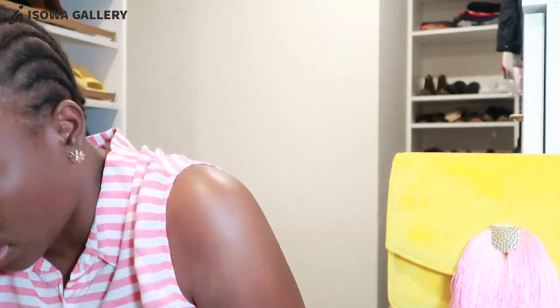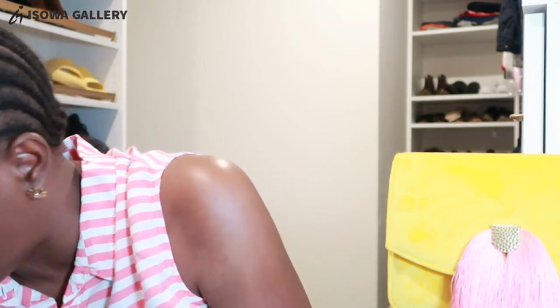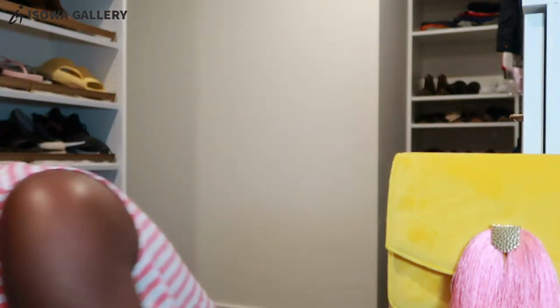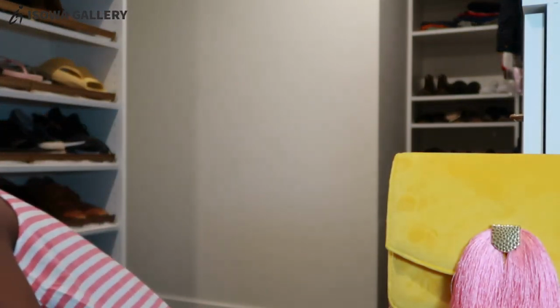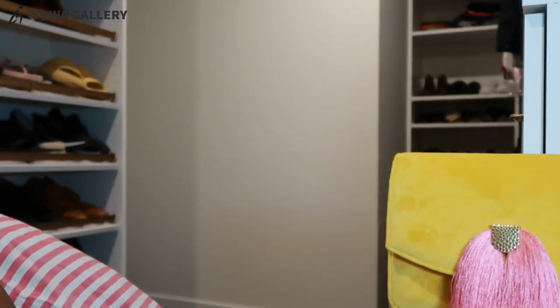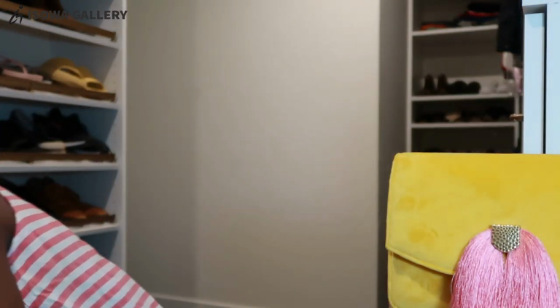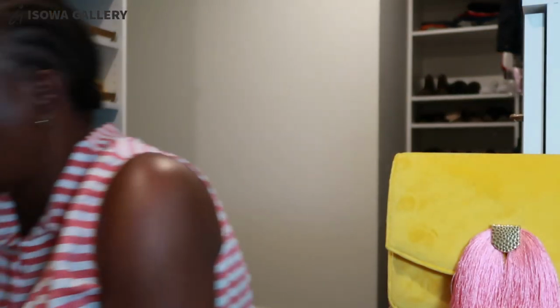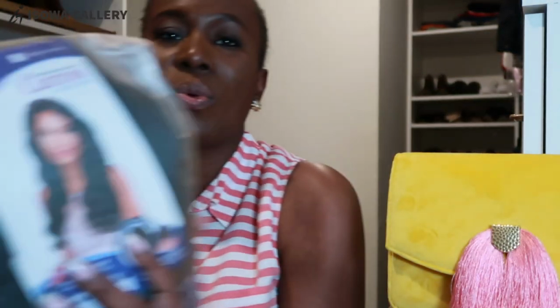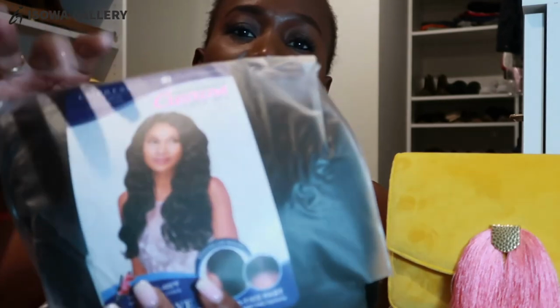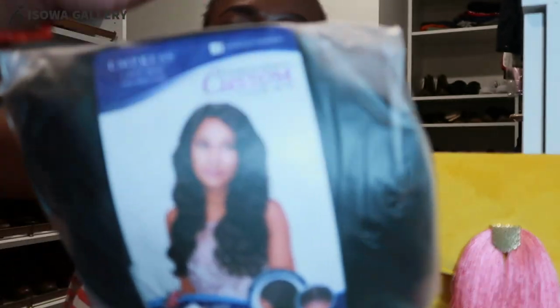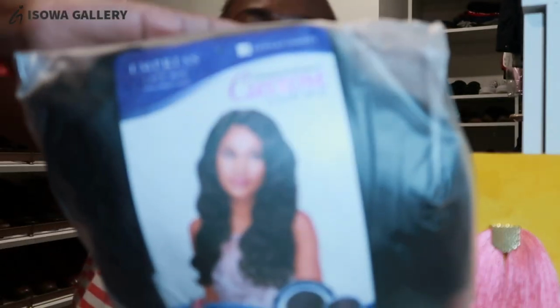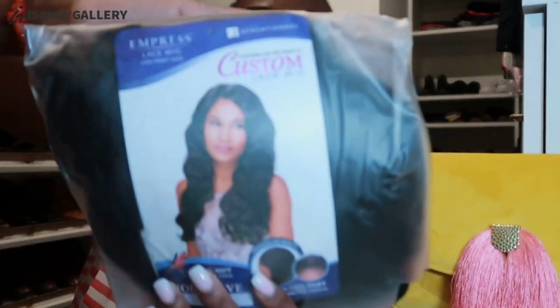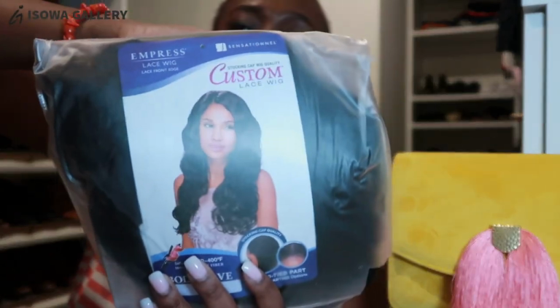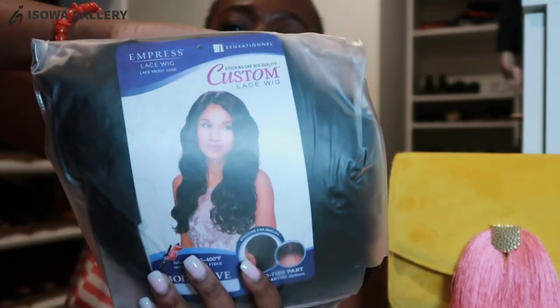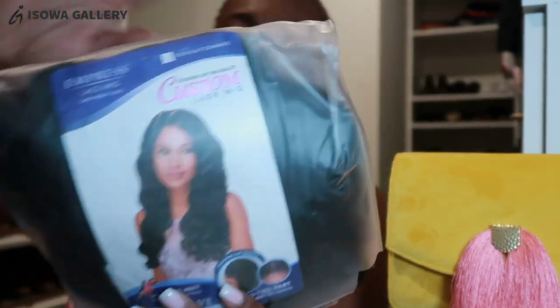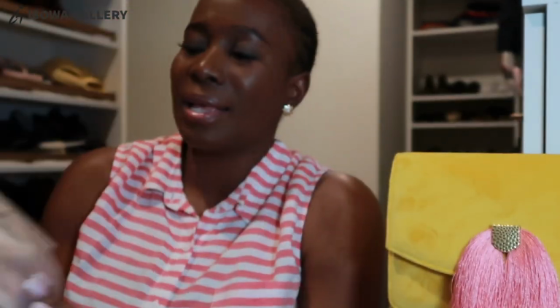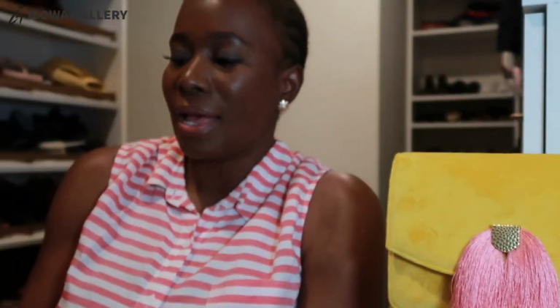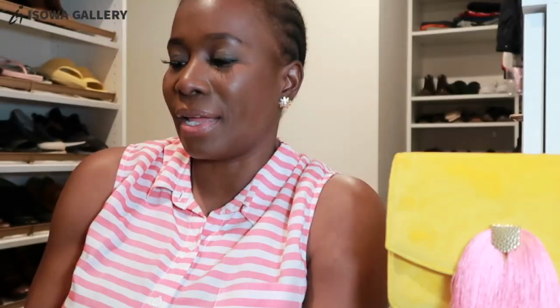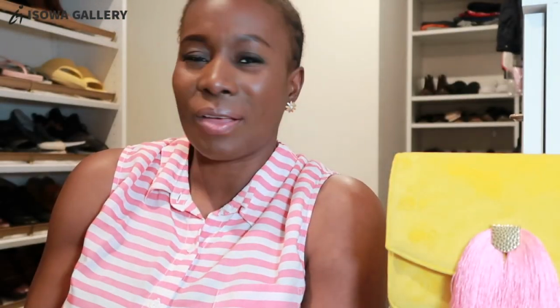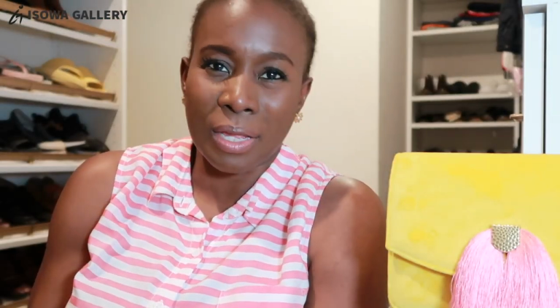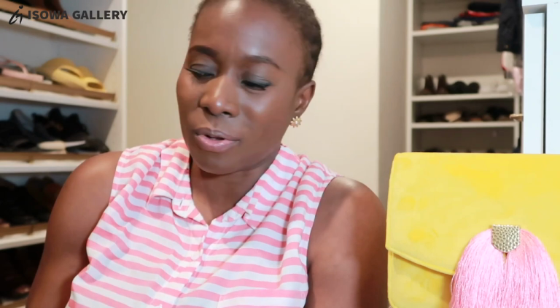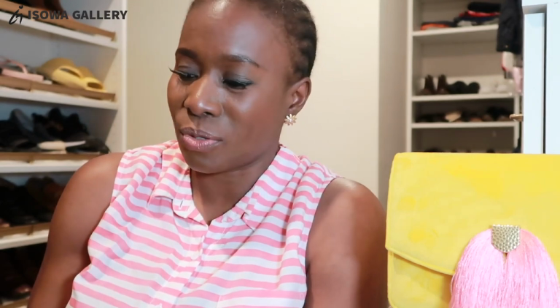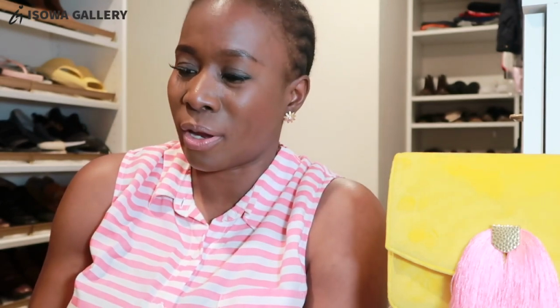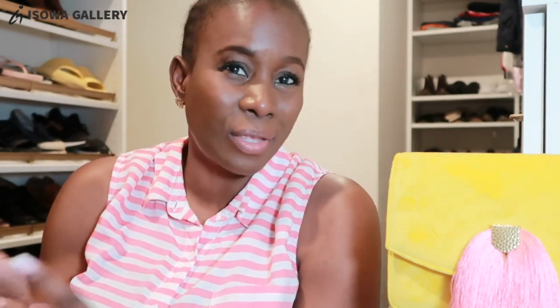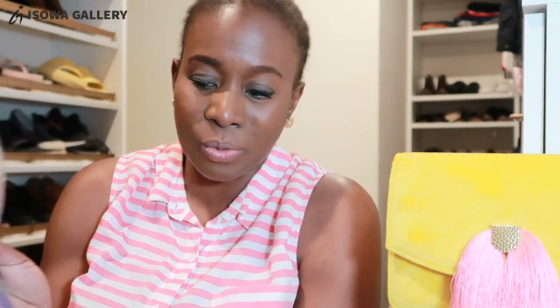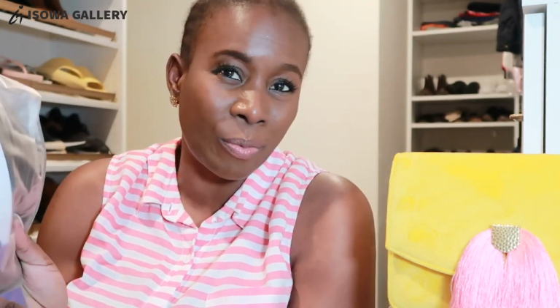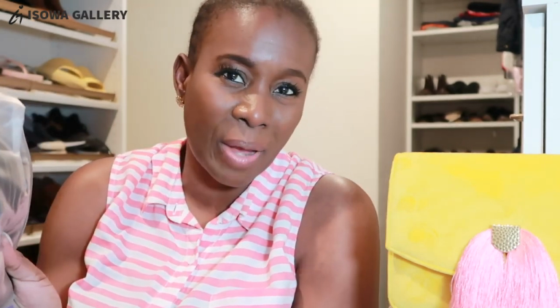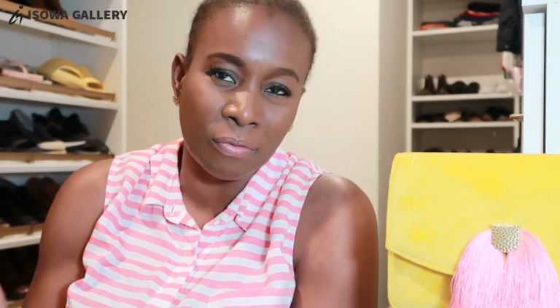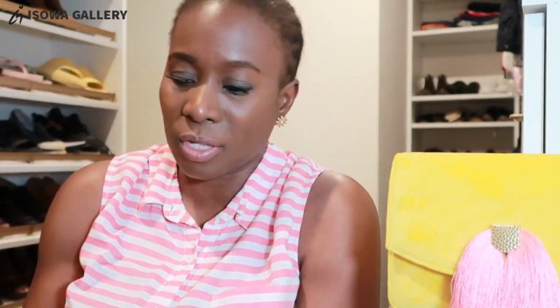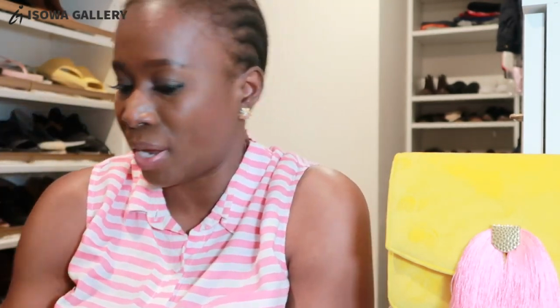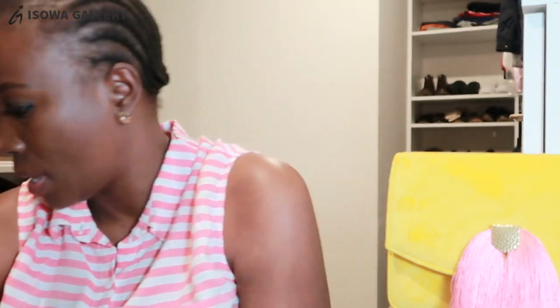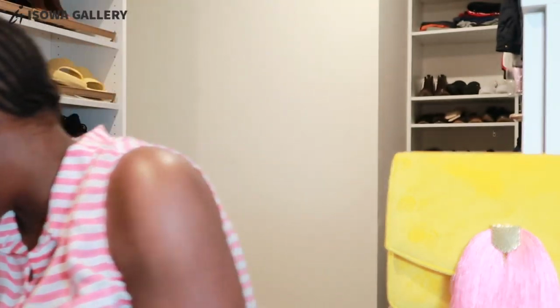There's this other wig I bought some time ago — I just didn't like it. I think I wore it a couple of times to work, so that's another one I'll probably put in my giveaway pile.